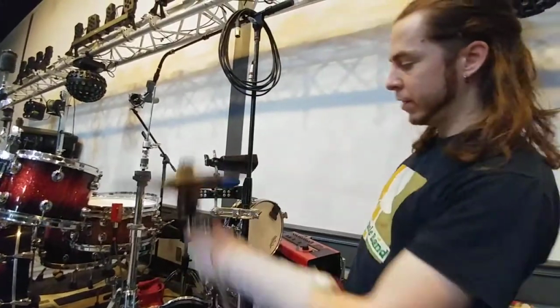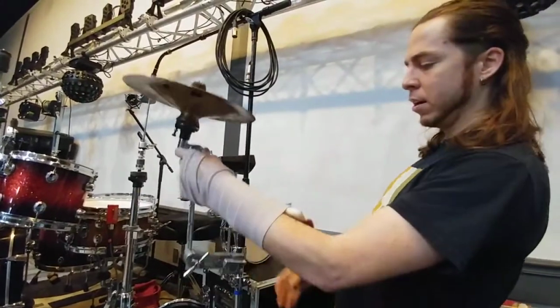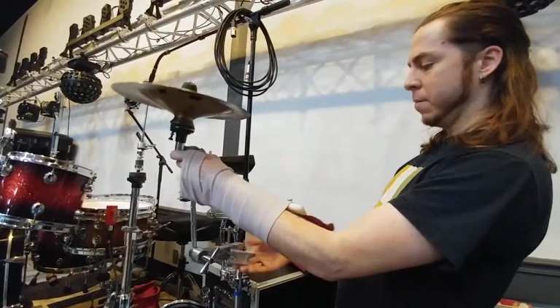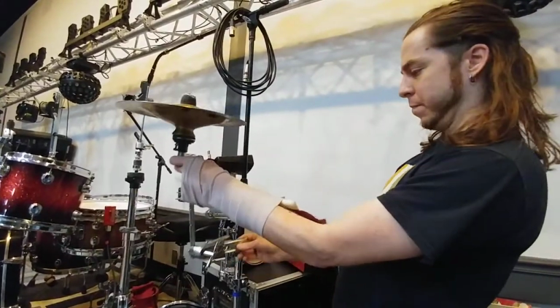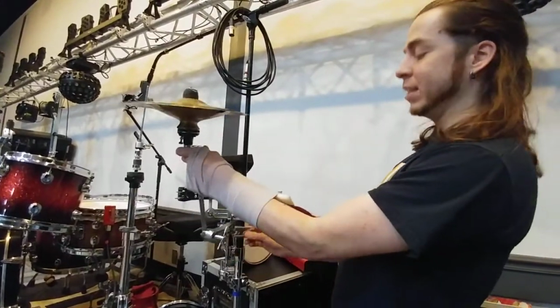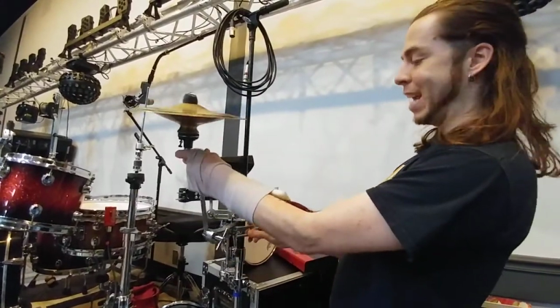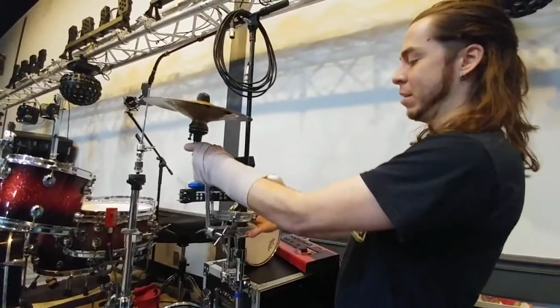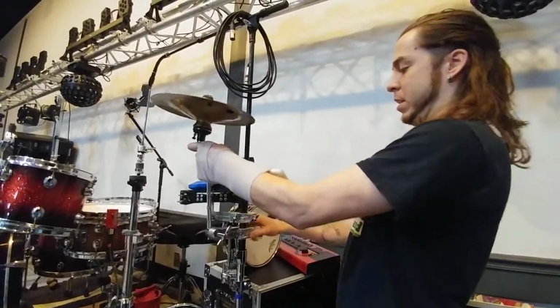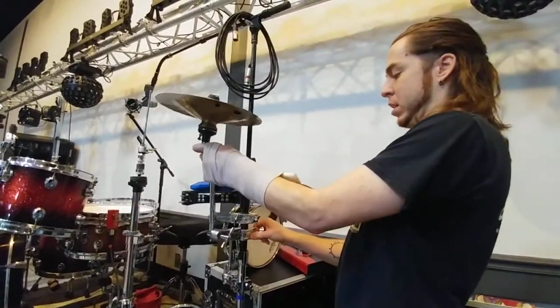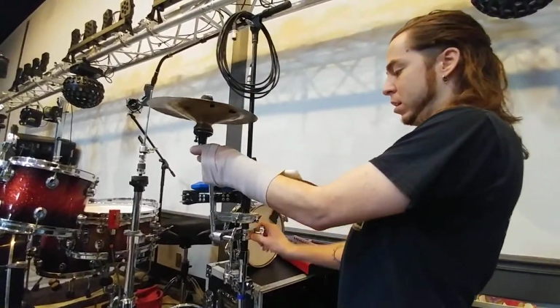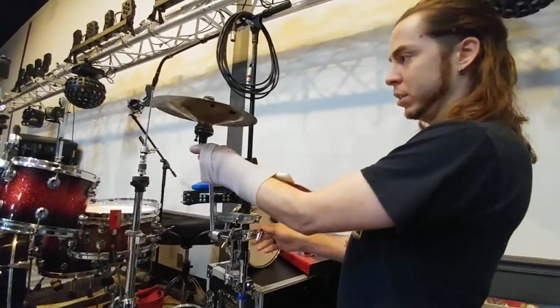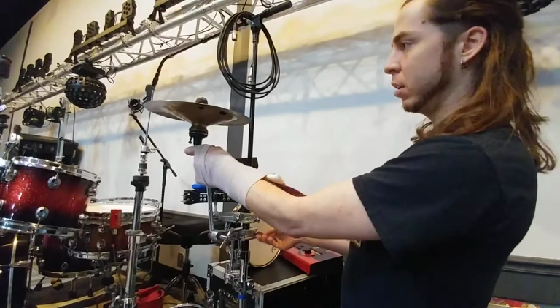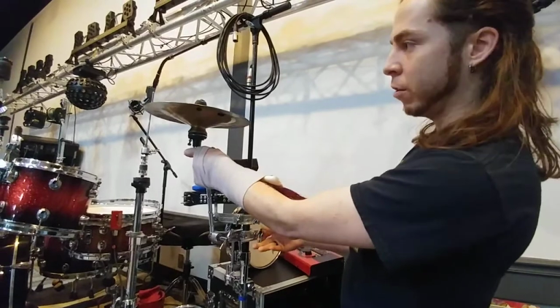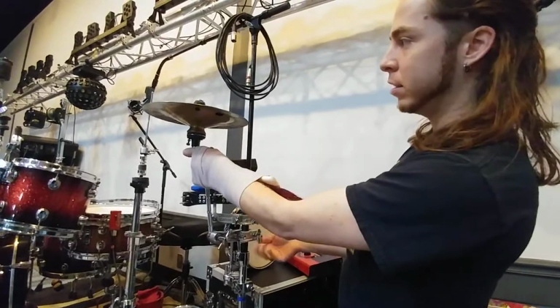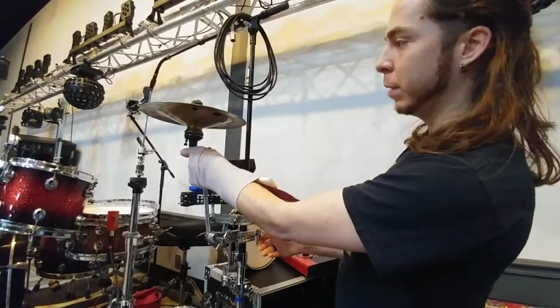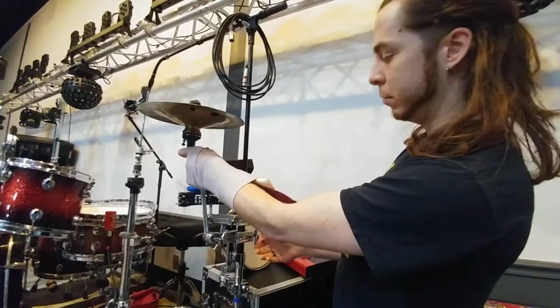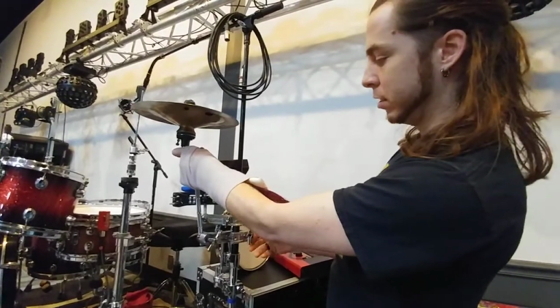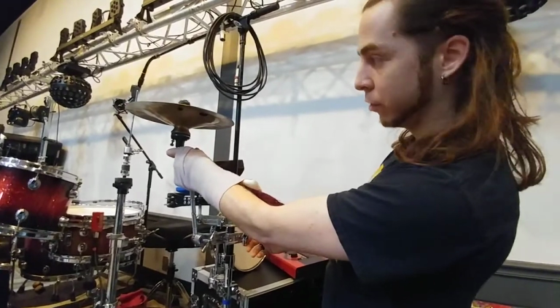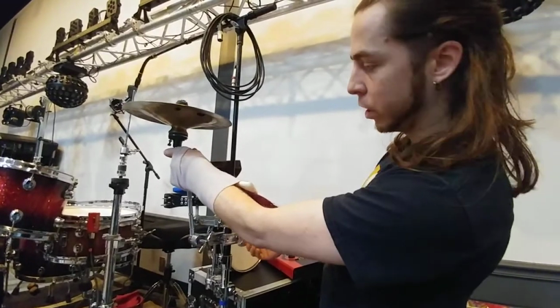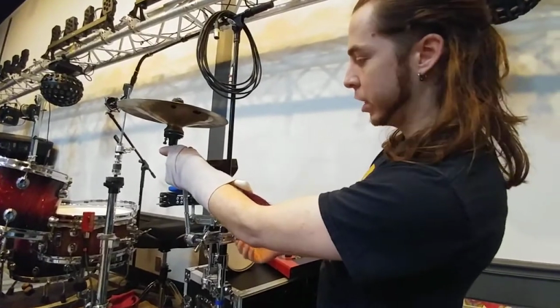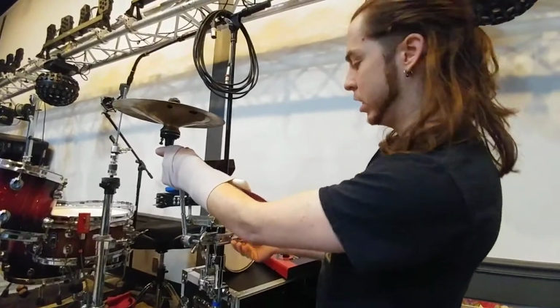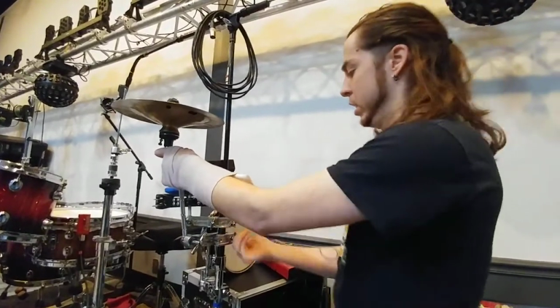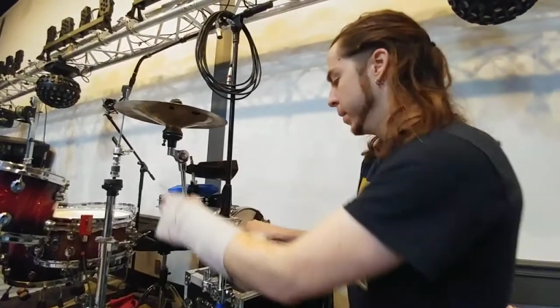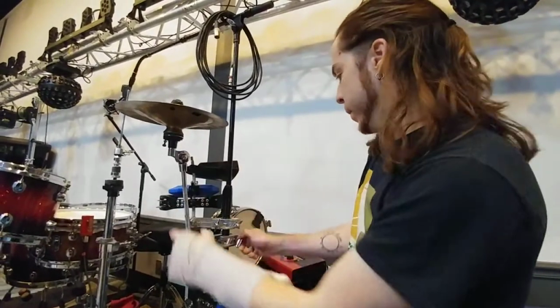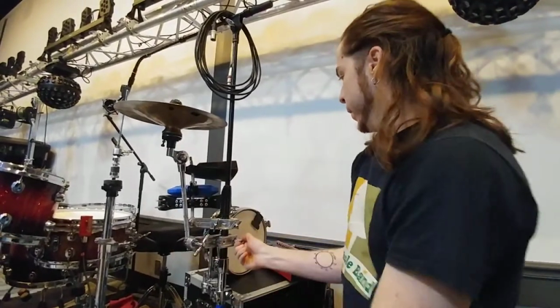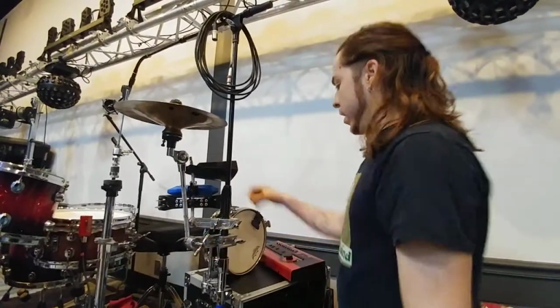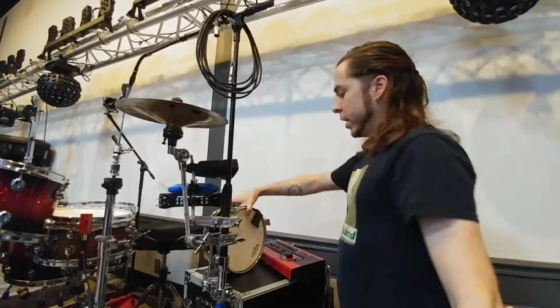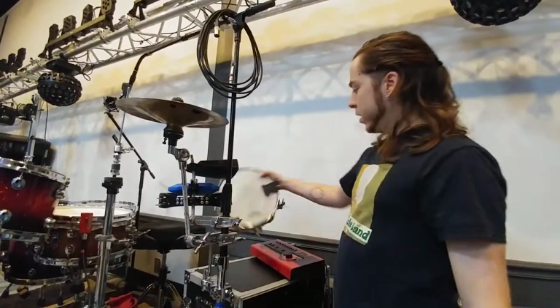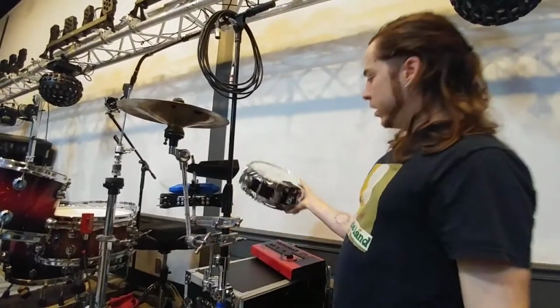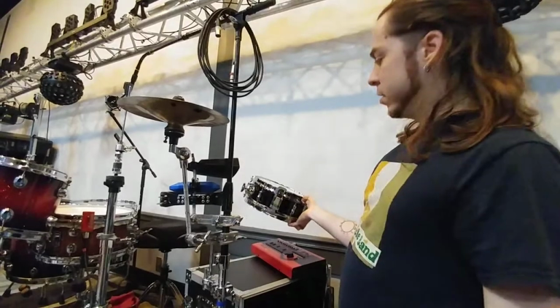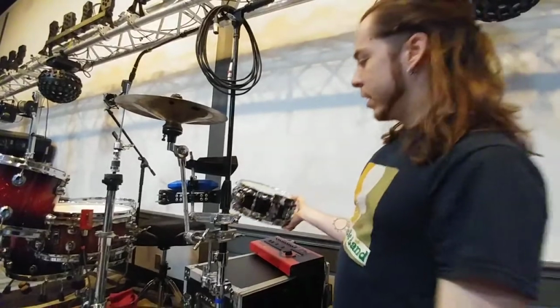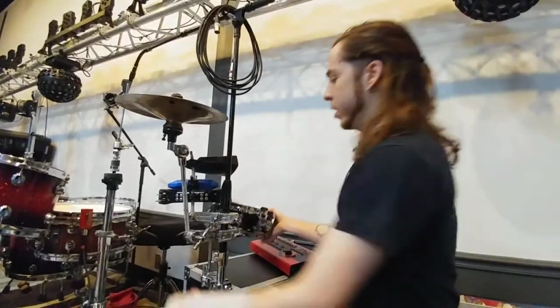And then the stack, which is just an old cracked splash cymbal on top of a Wuhan China. And the last thing is the side snare.